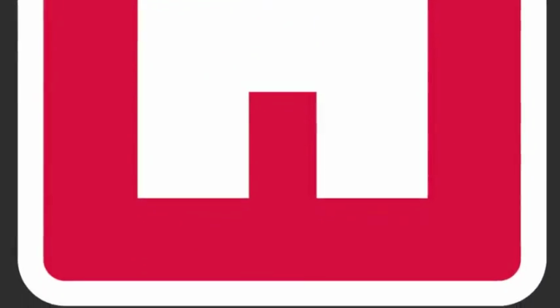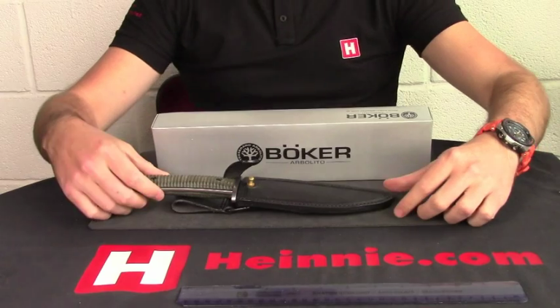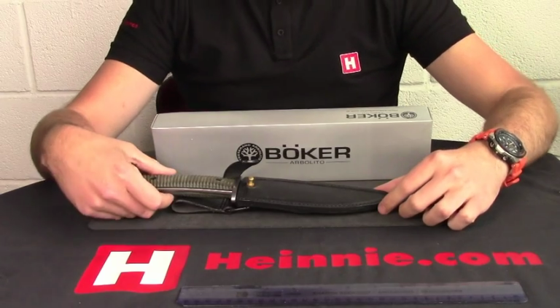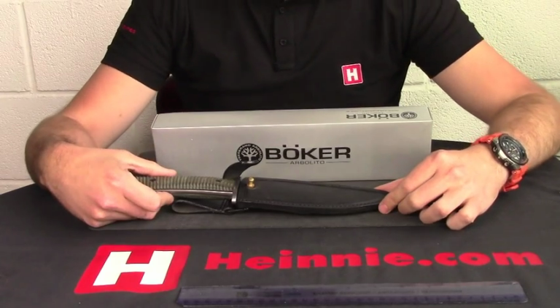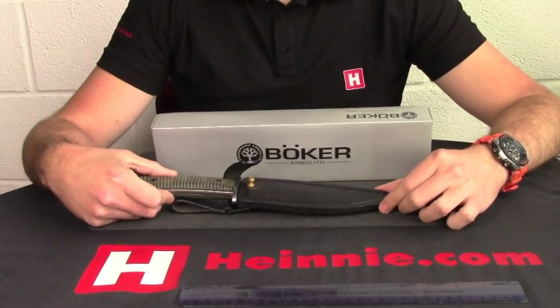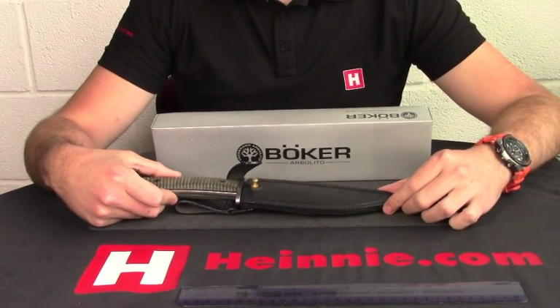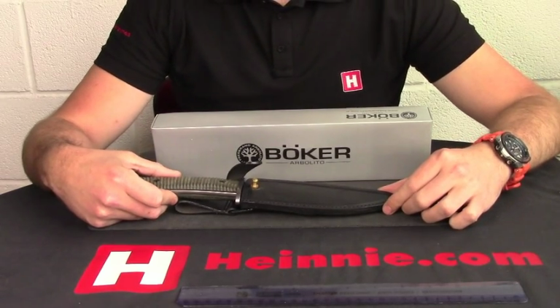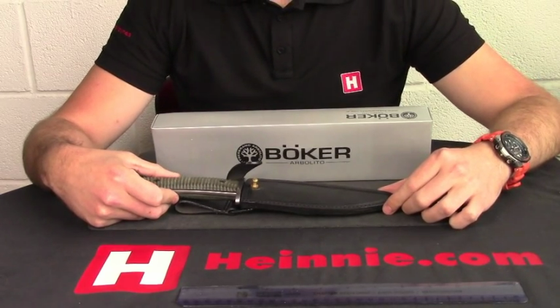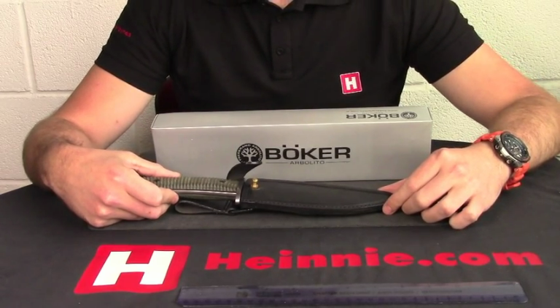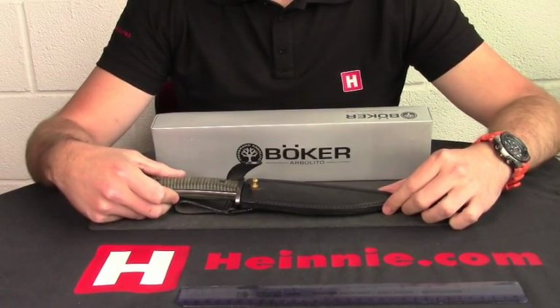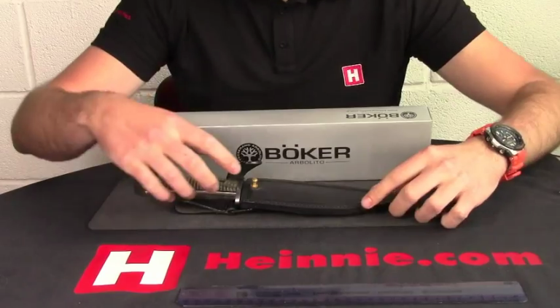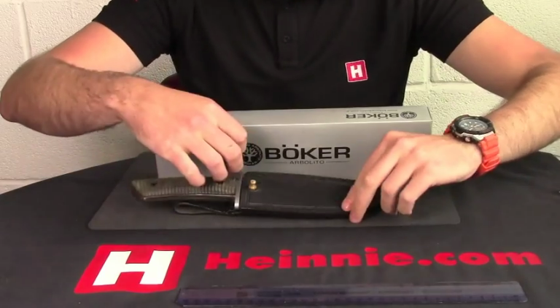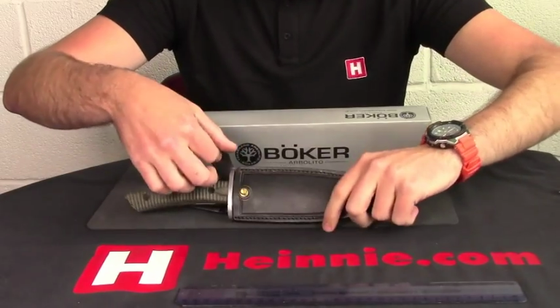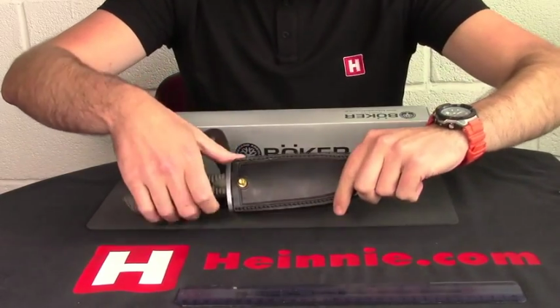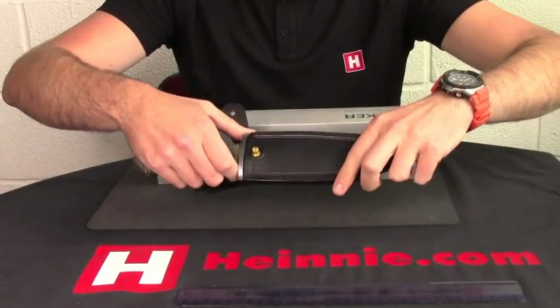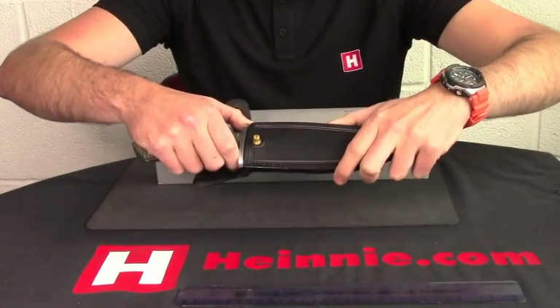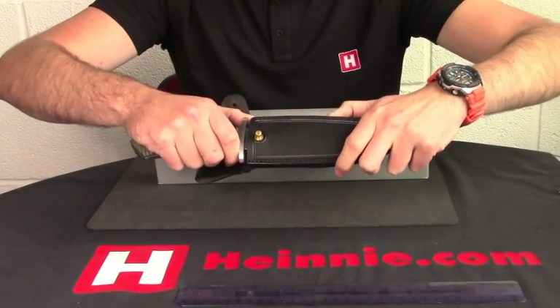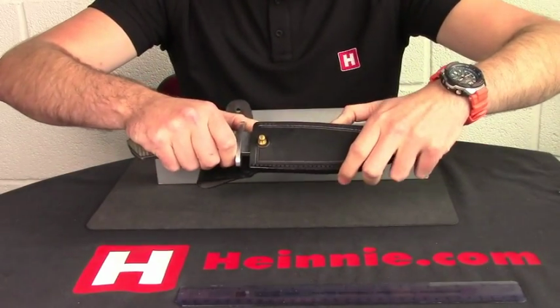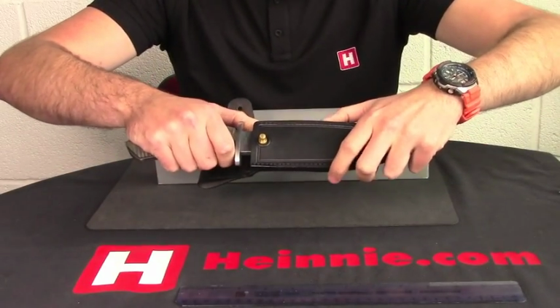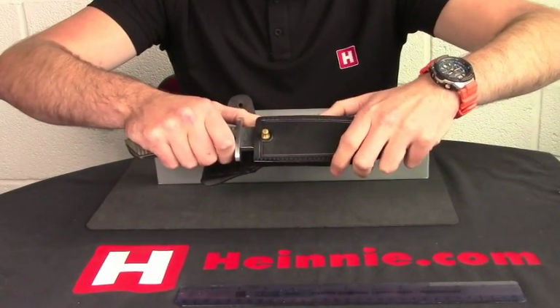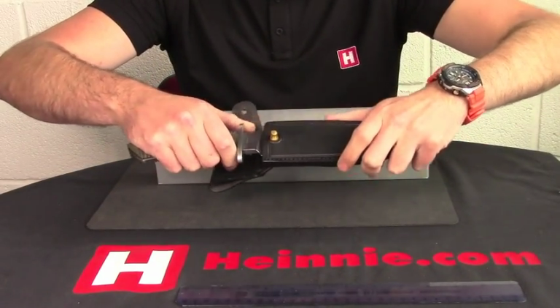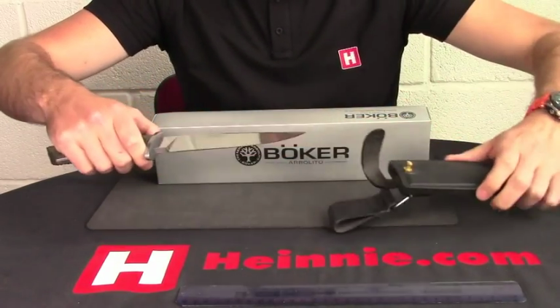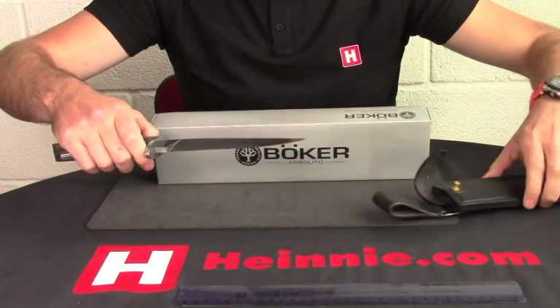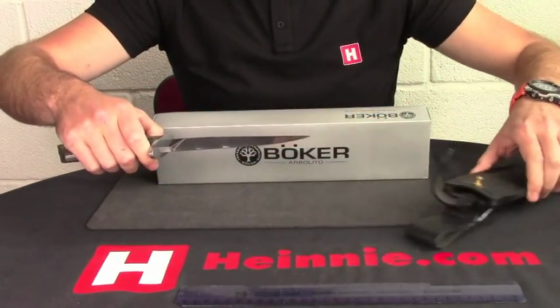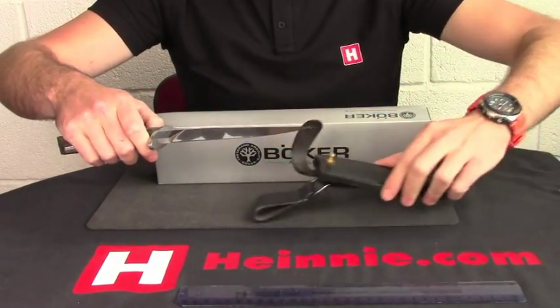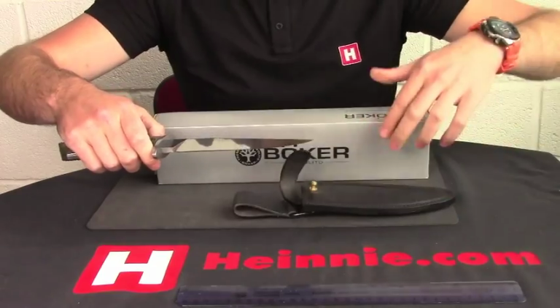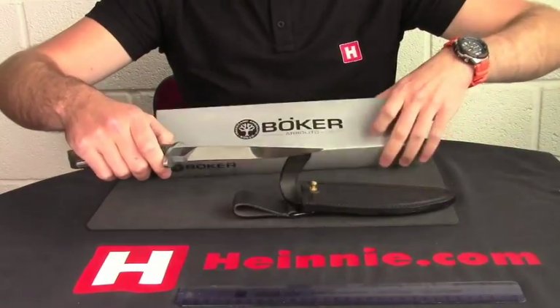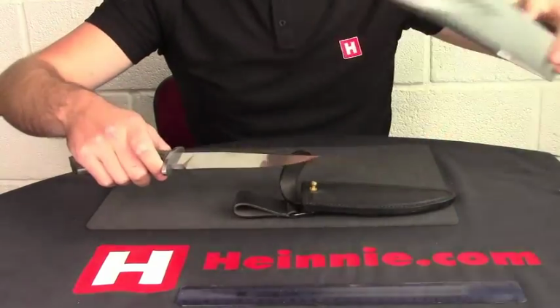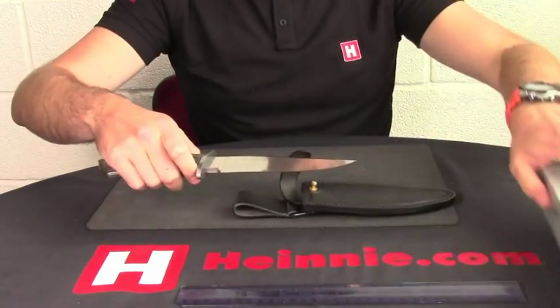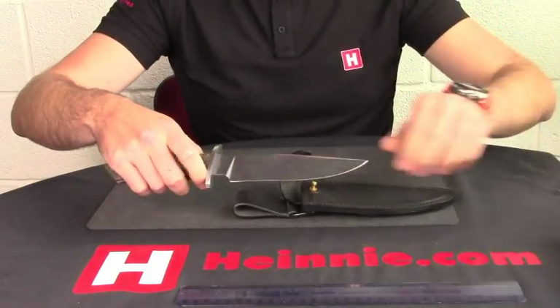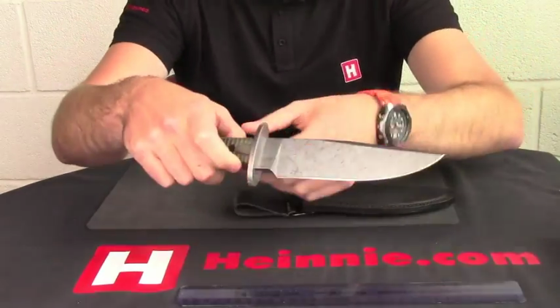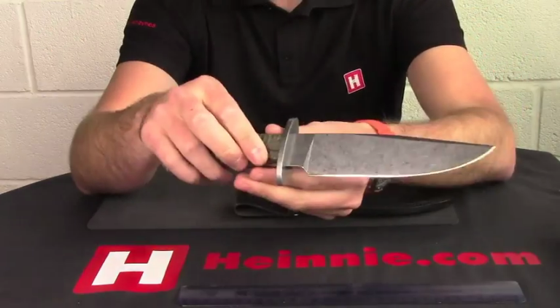Hello everyone. Welcome to Hain's Show for Scale, from Boca Arbolito today, from Argentina. We have the S-Culta, which we already have, but this is the micarta version.